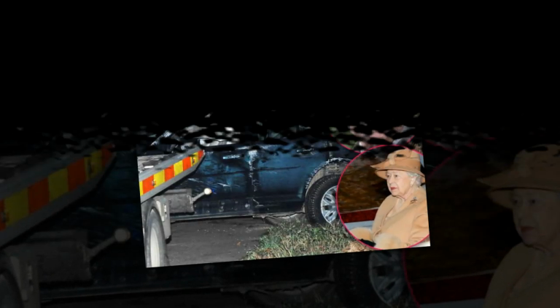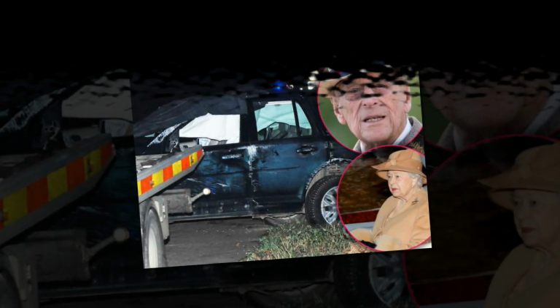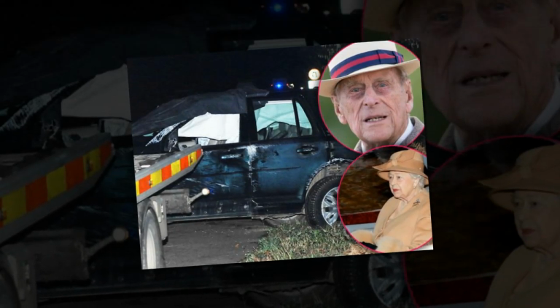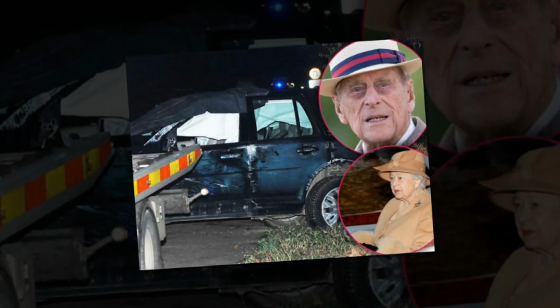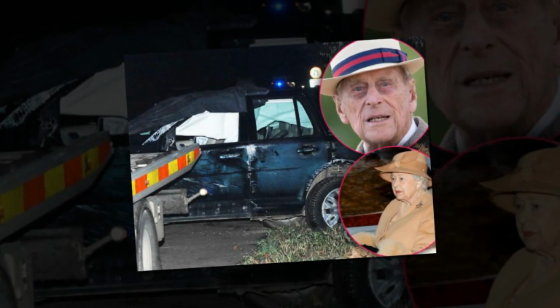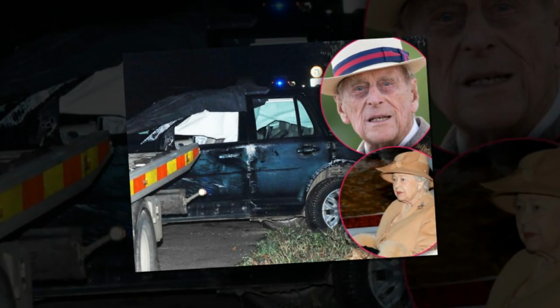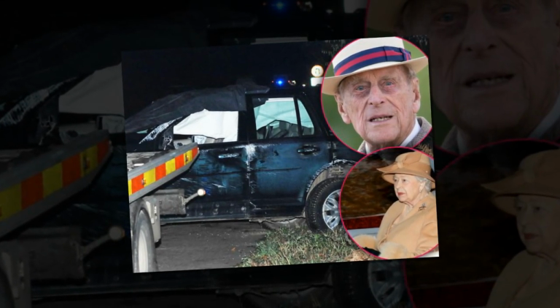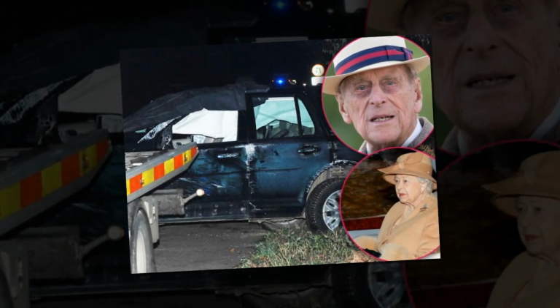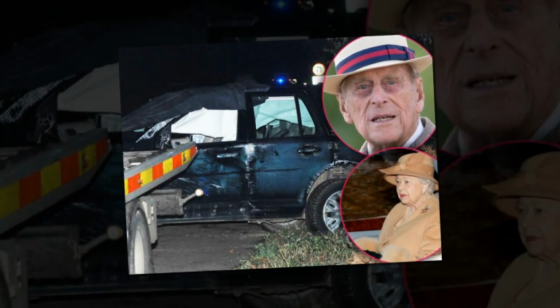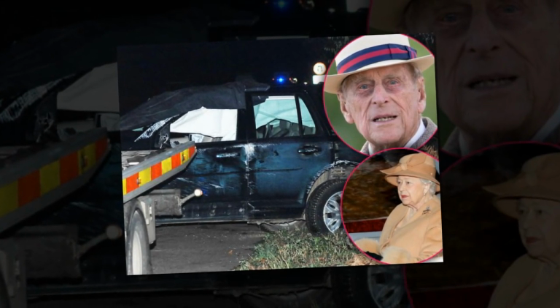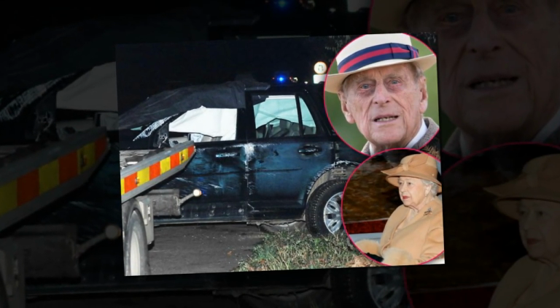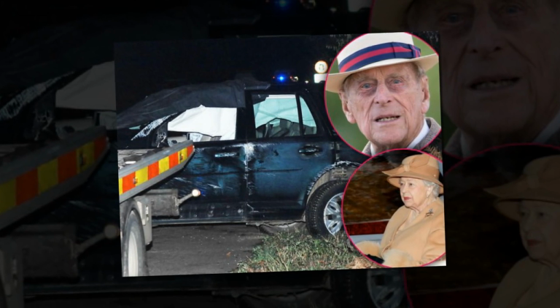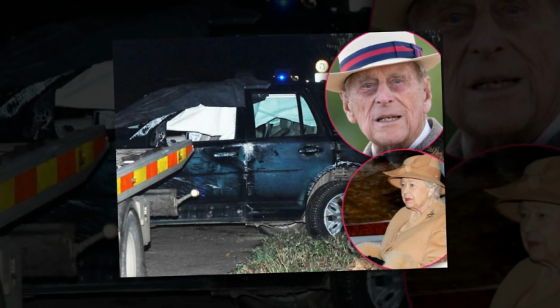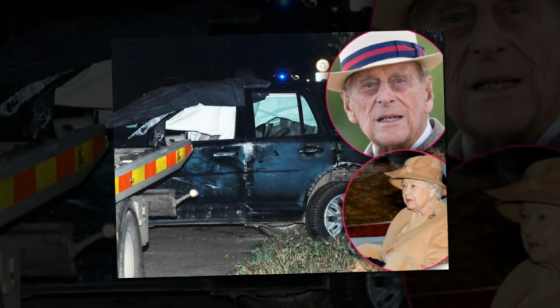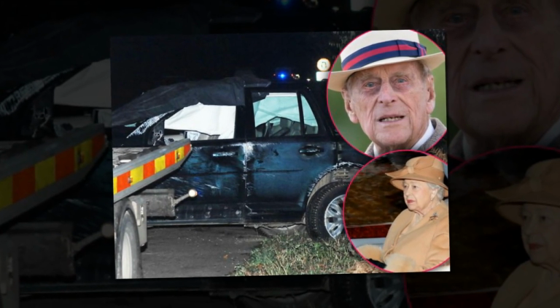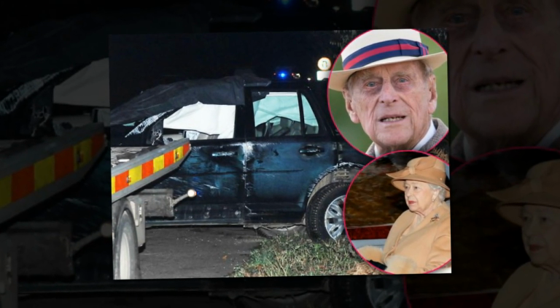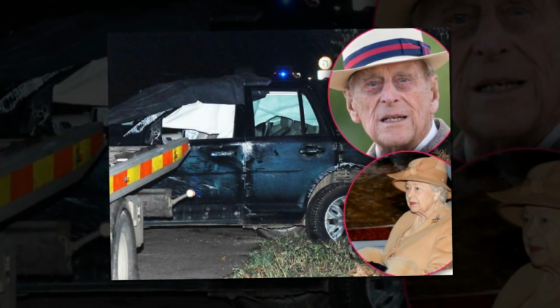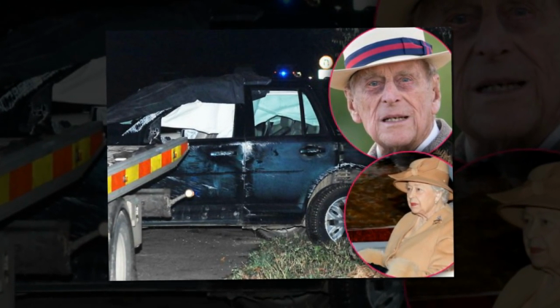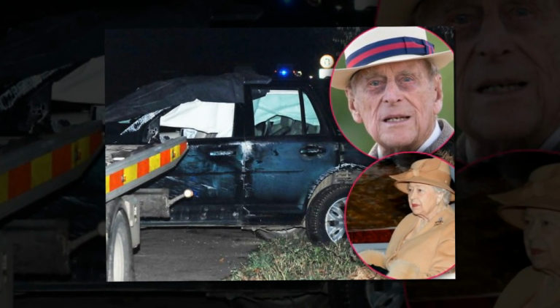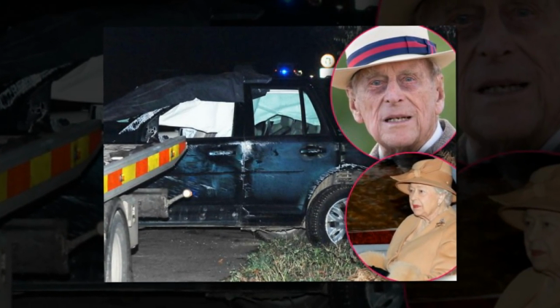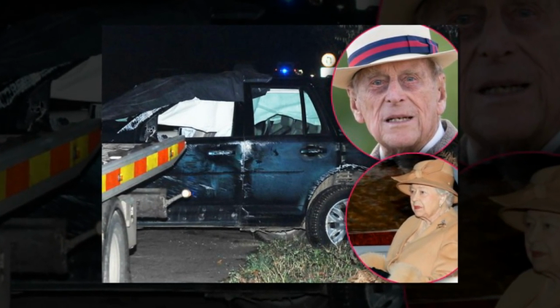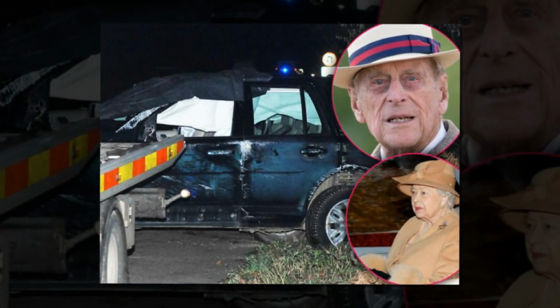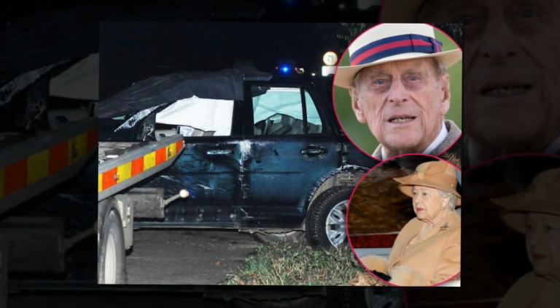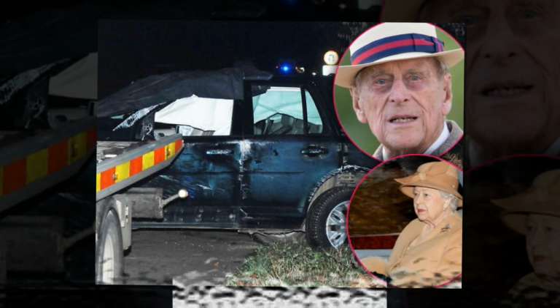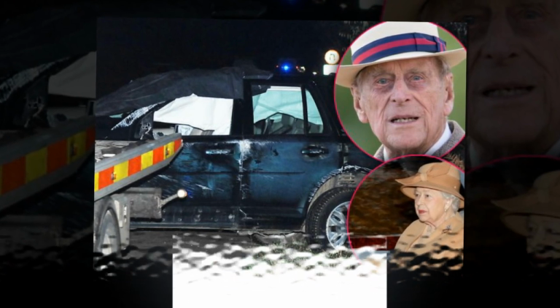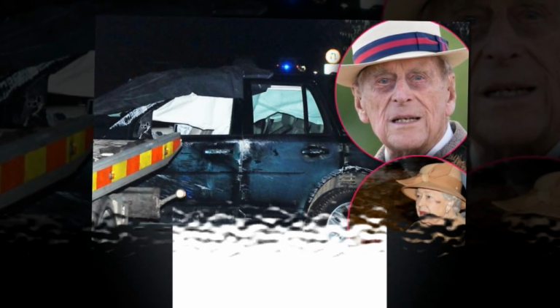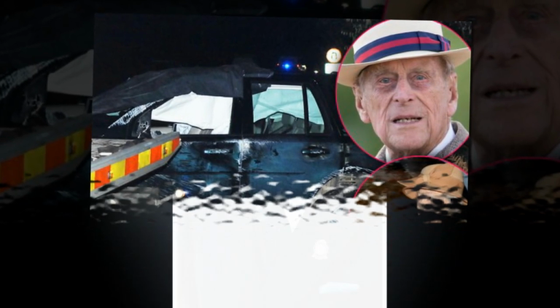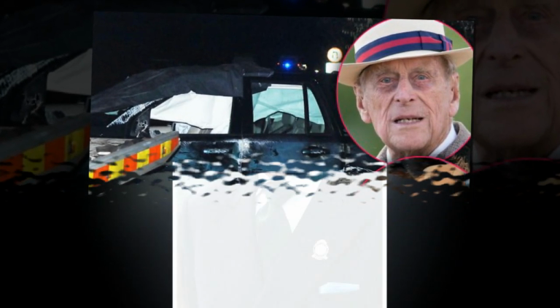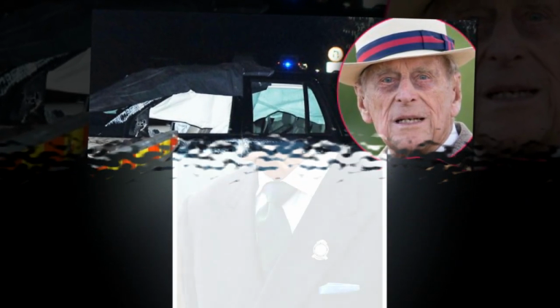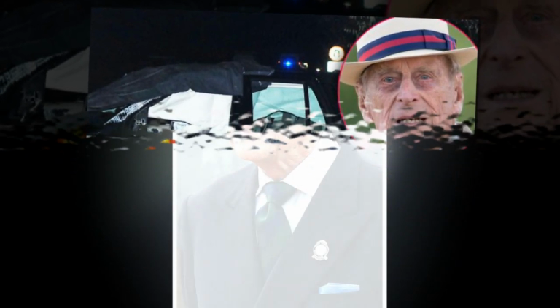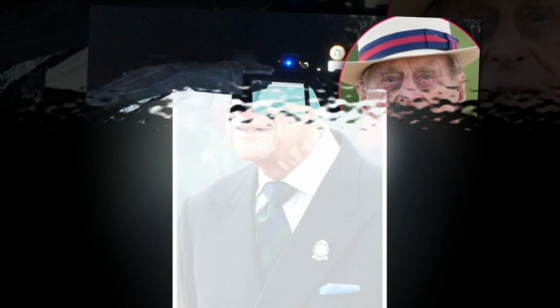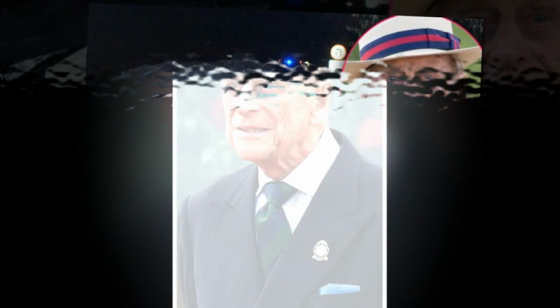Prince Philip was involved in a crash near the Queen's Sandringham estate on Thursday afternoon. But what happened, who was hurt, and where was the Queen?